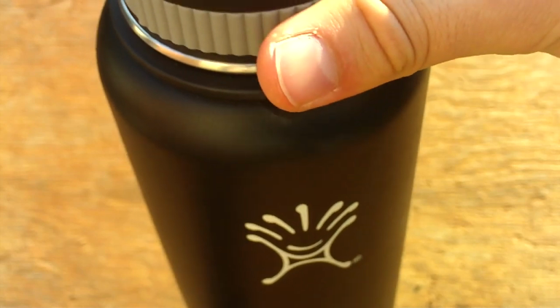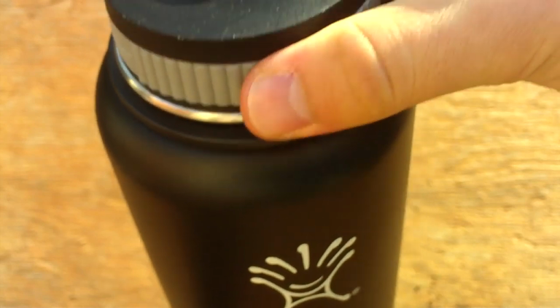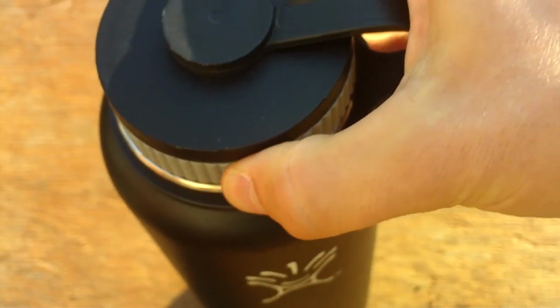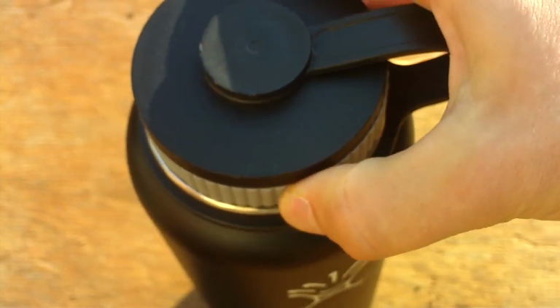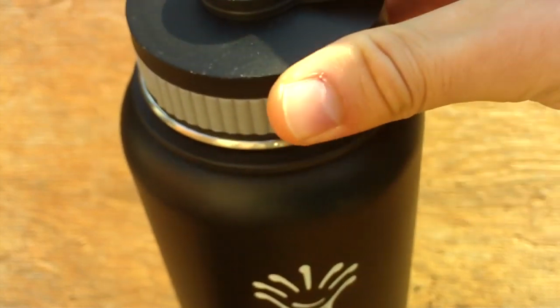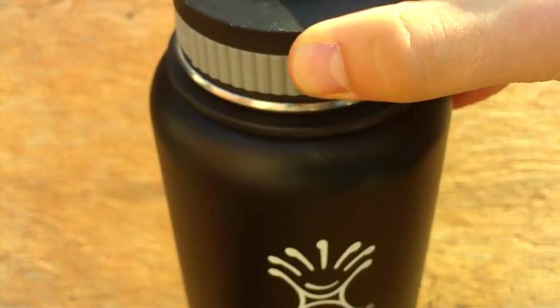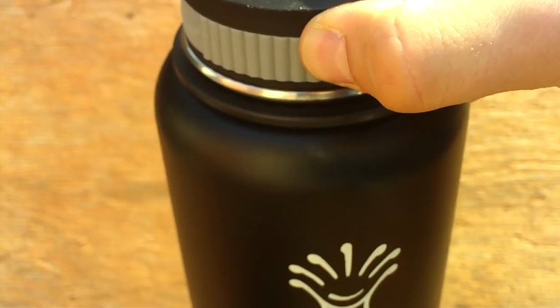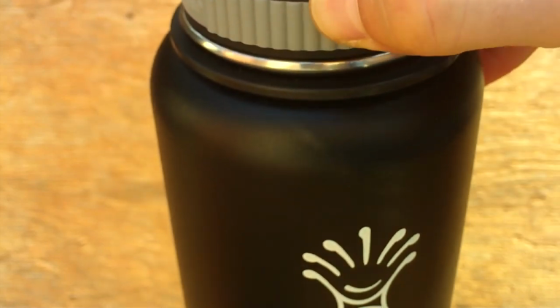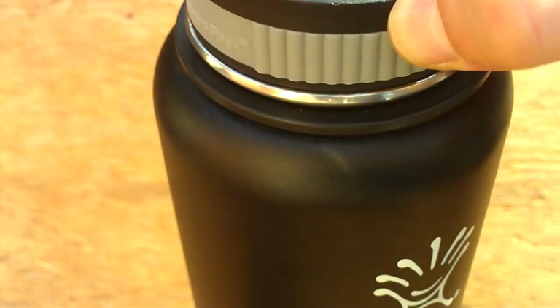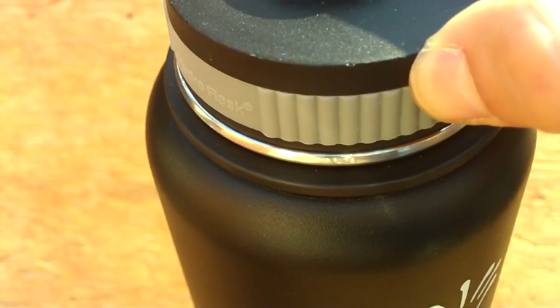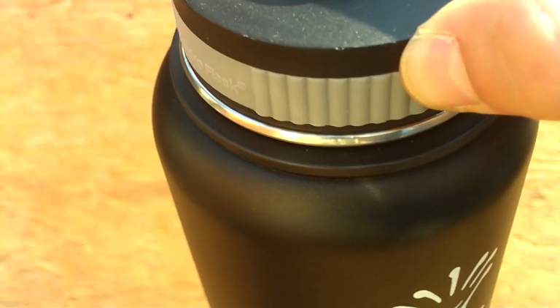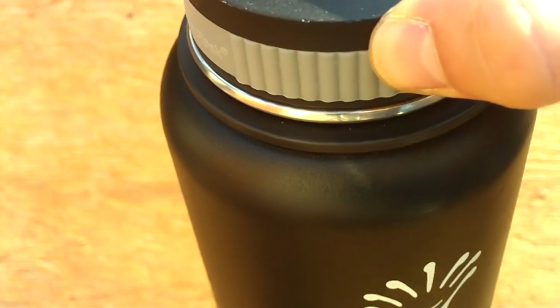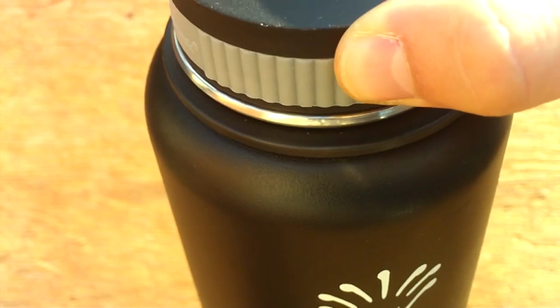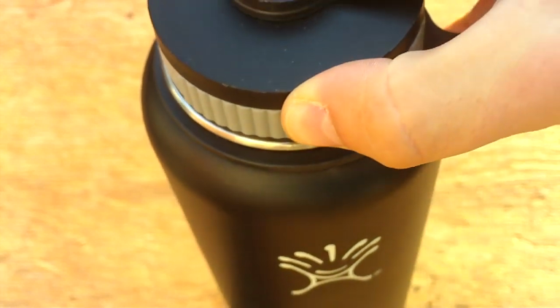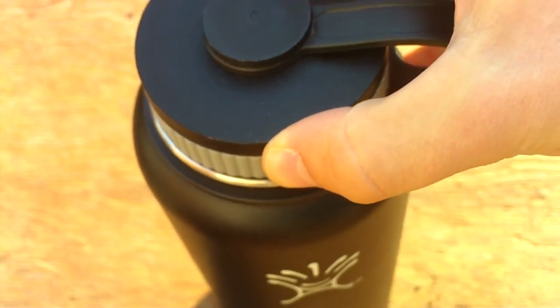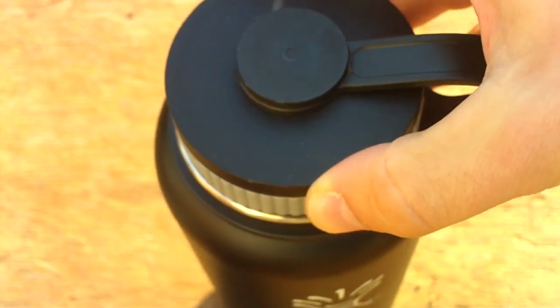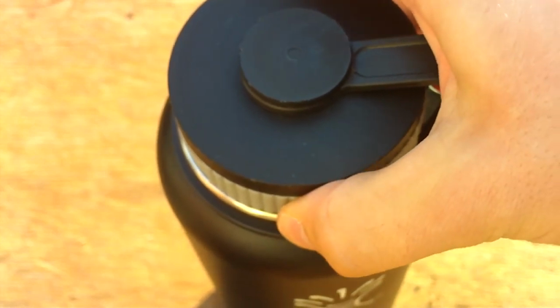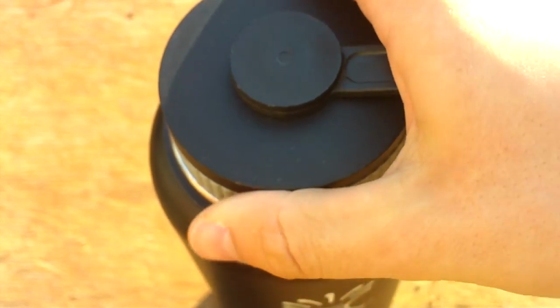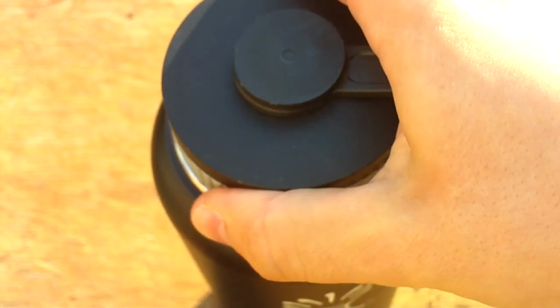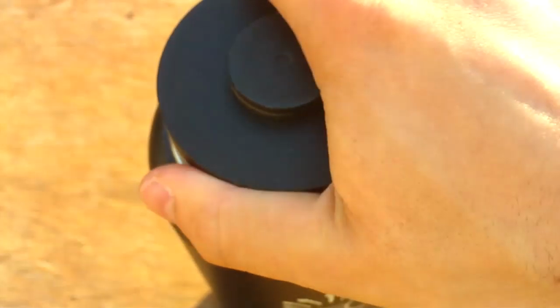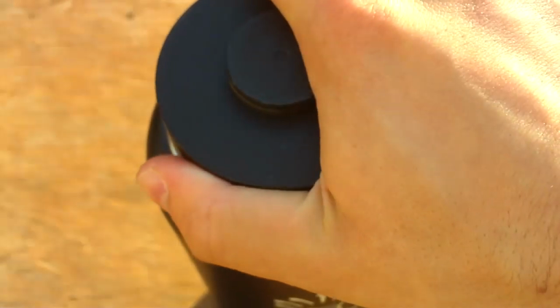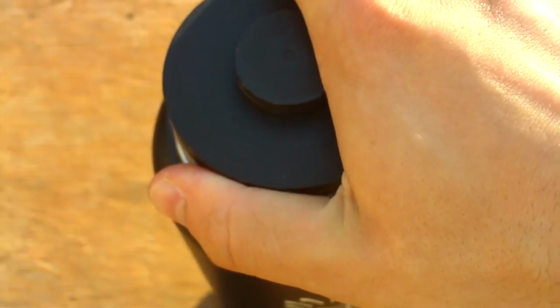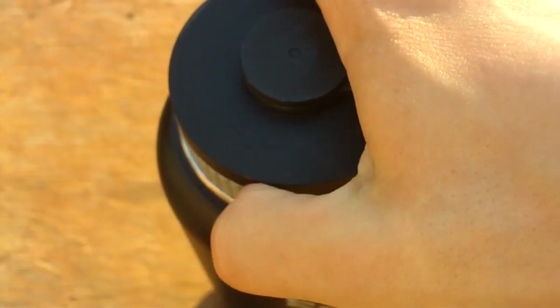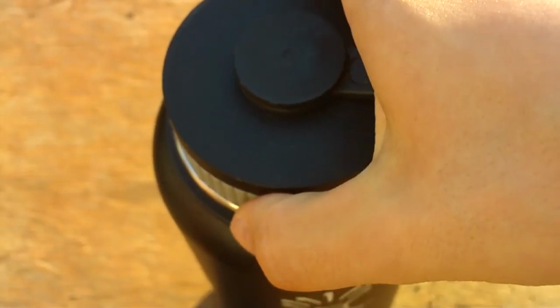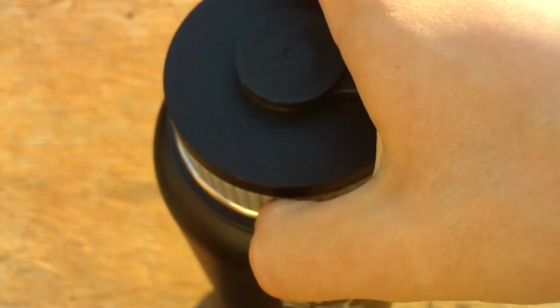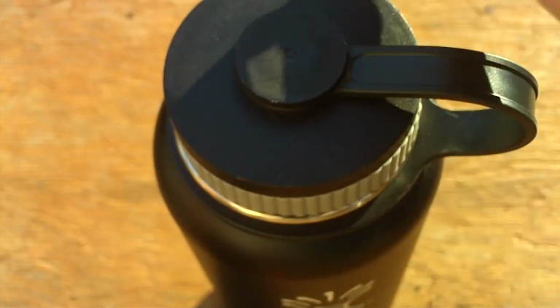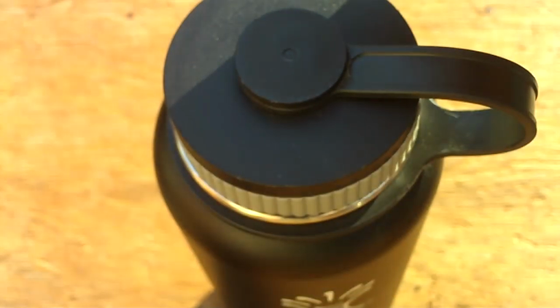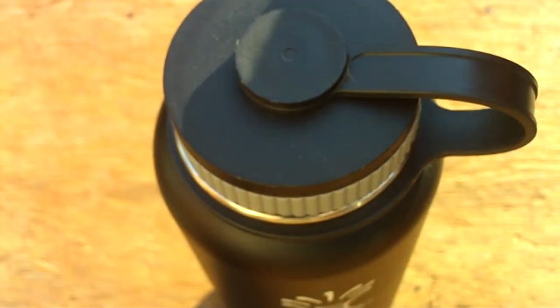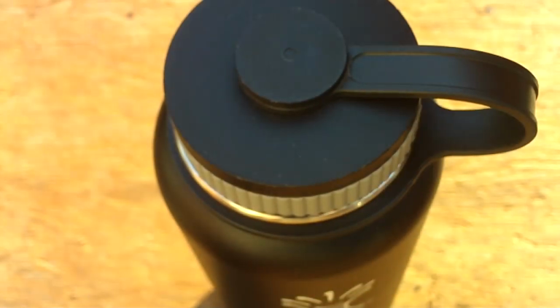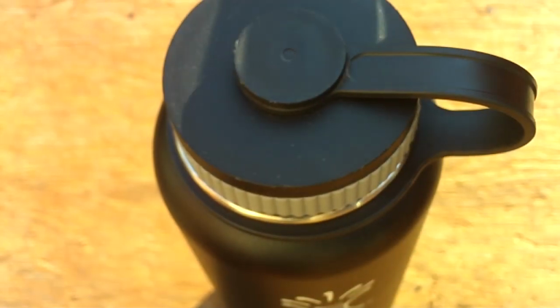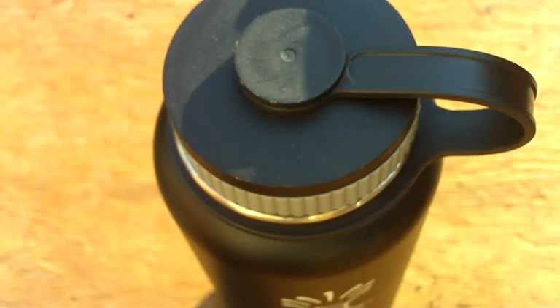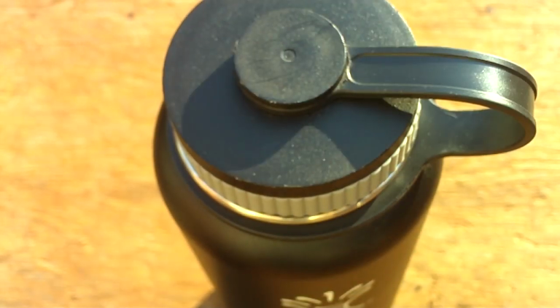Around the edge of the lid is a little gripping surface — it's rubber. It feels really nice to hold on to. It makes it where your fingers don't slip off the lid when you open it.